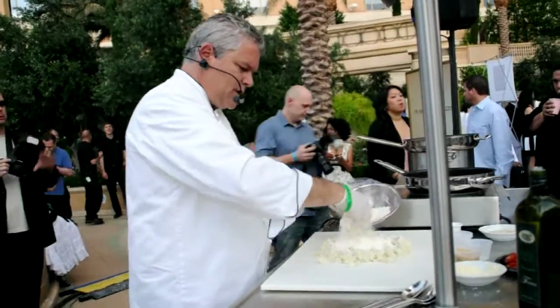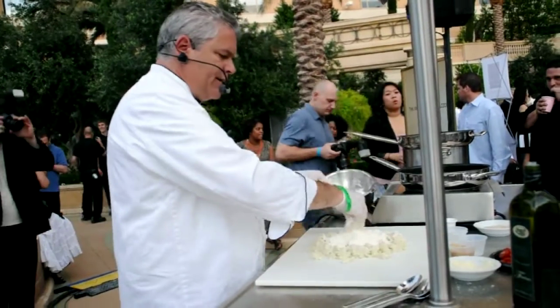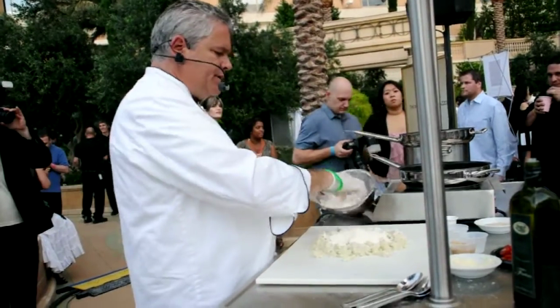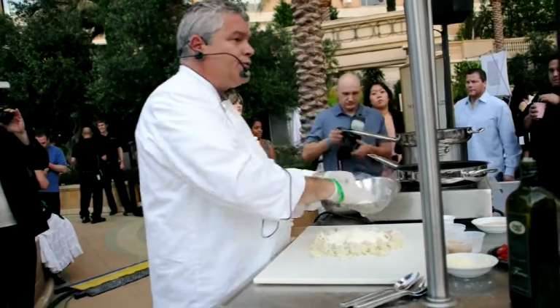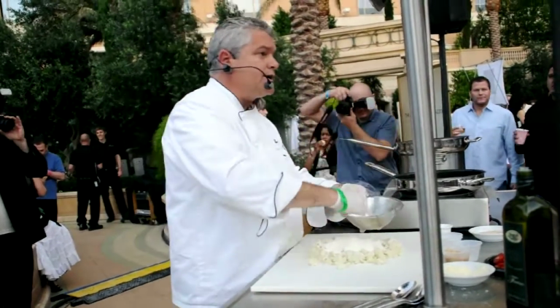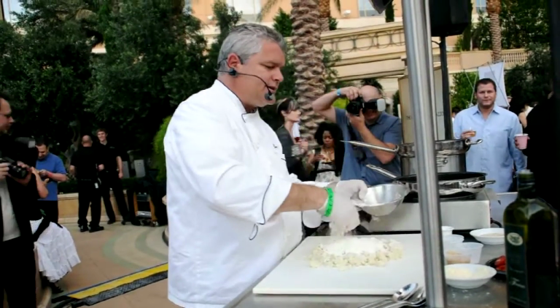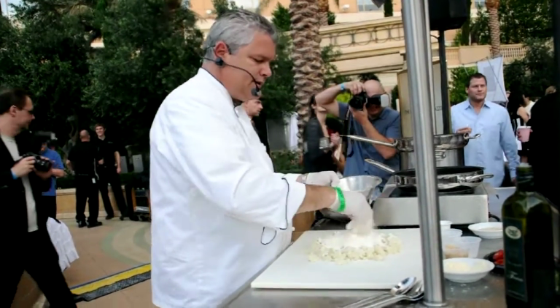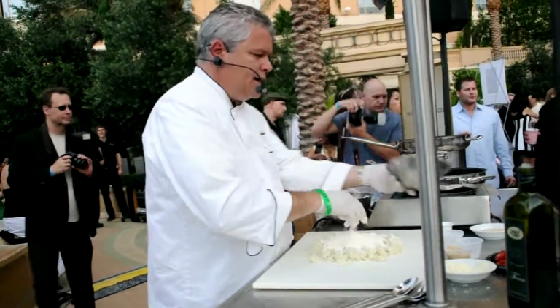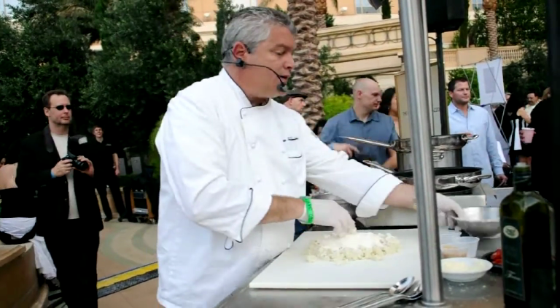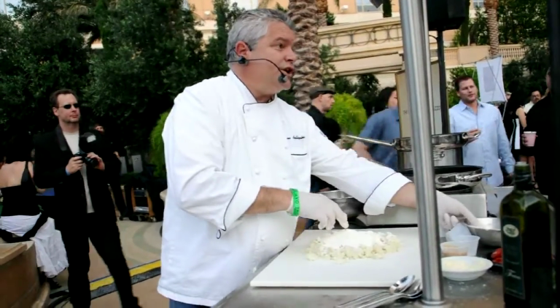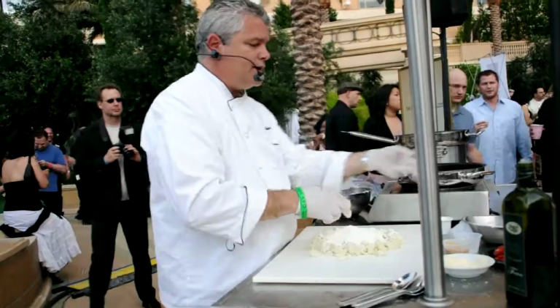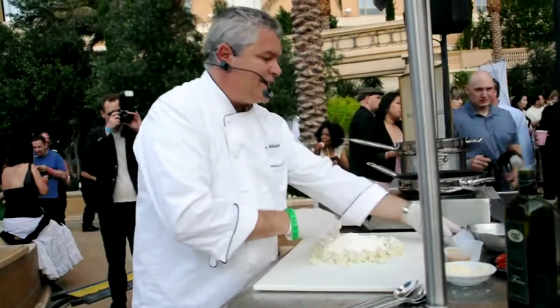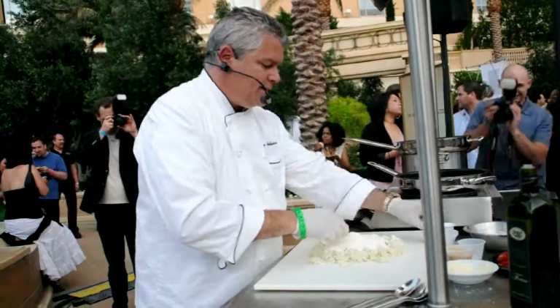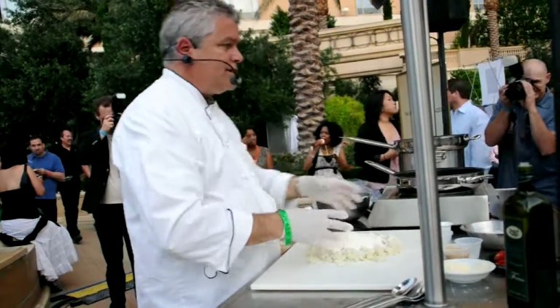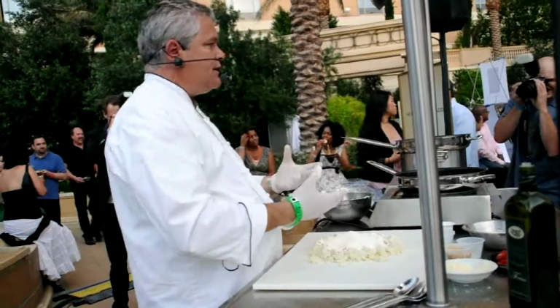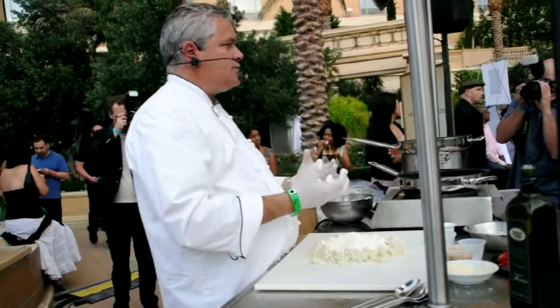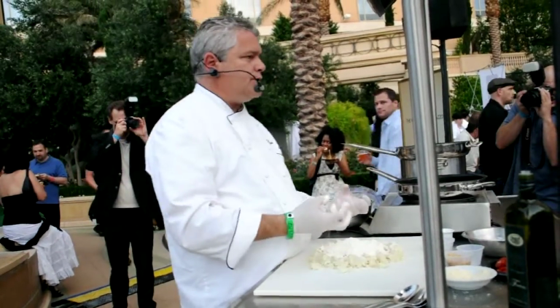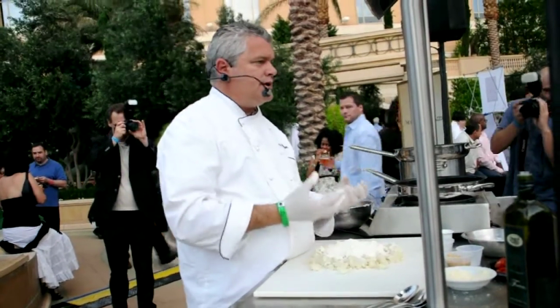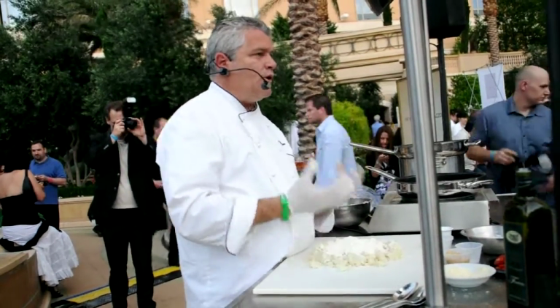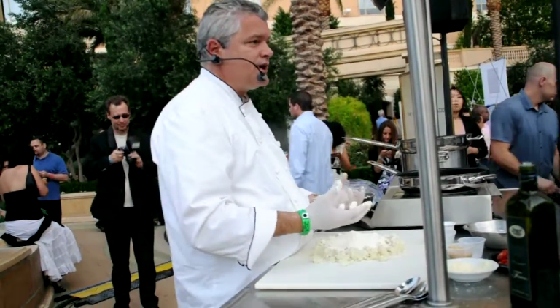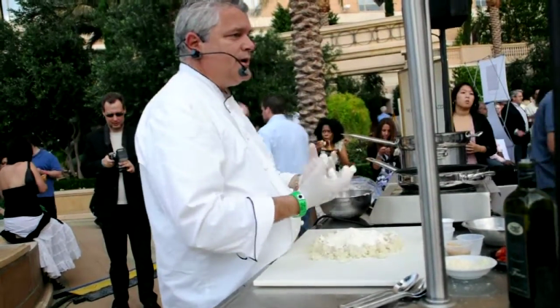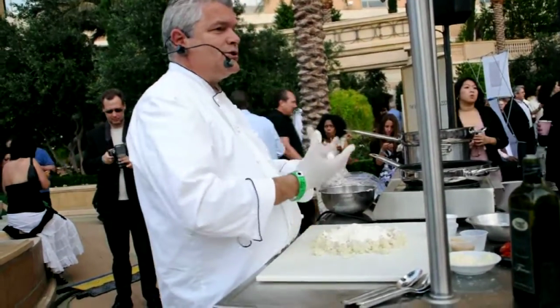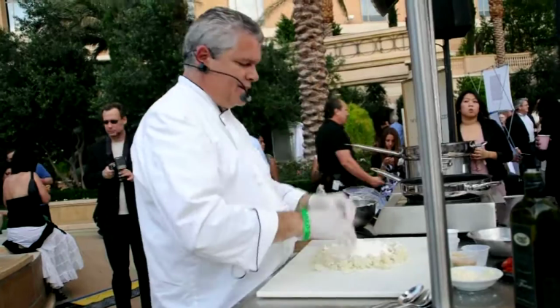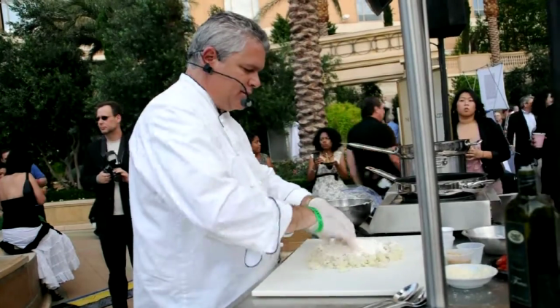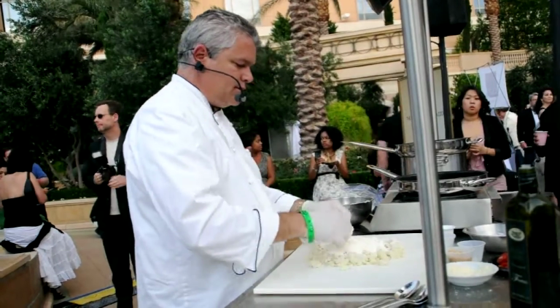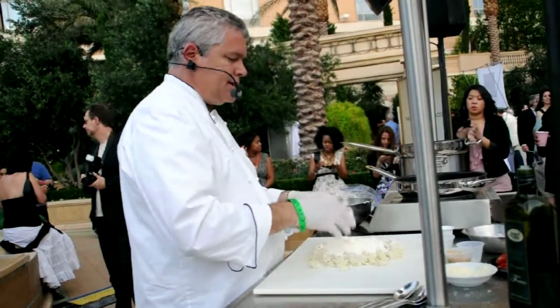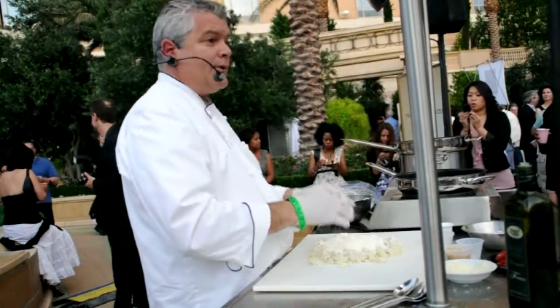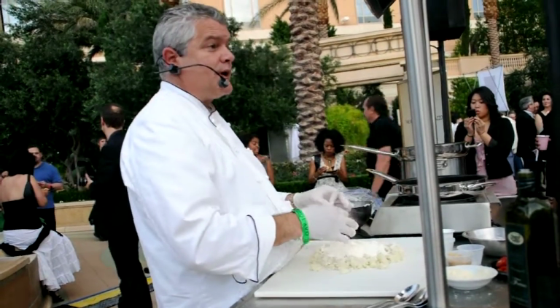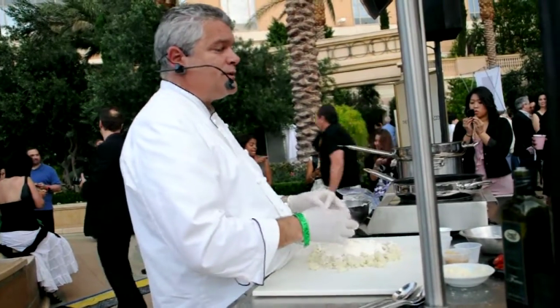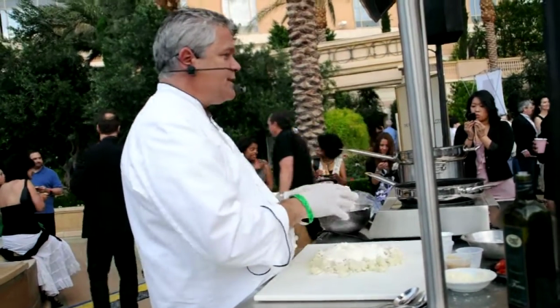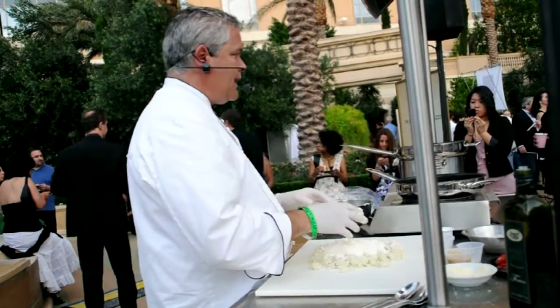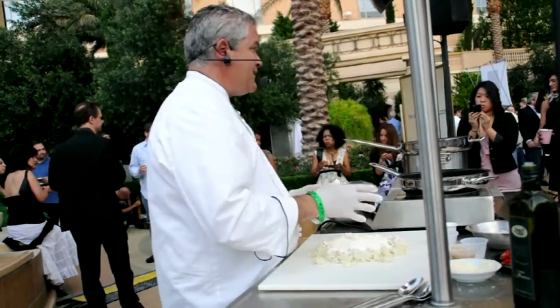Now remember, the more flour we have, the harder the gnocchi will get. So ideally gnocchi need to be firm, they need to hold their shape, but they need to melt in your mouth. So the right ratio between potato and flour is vital.